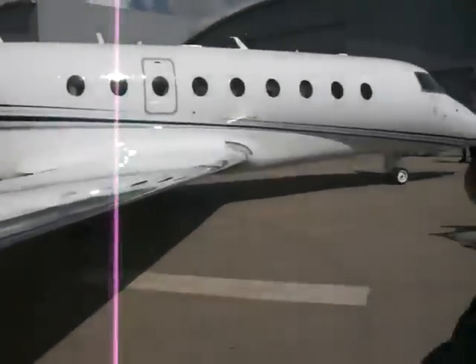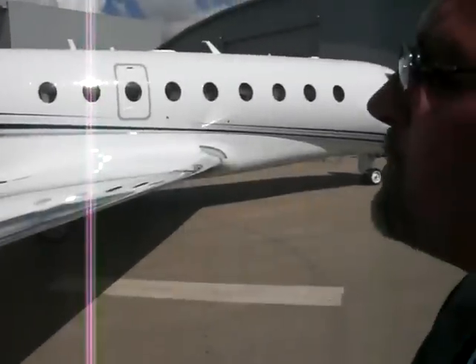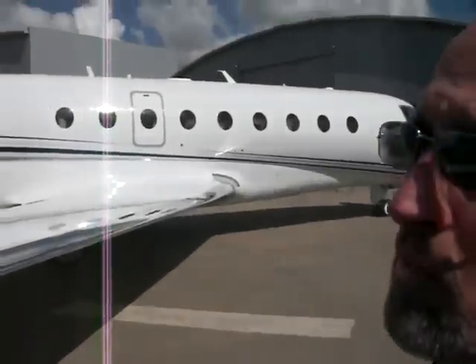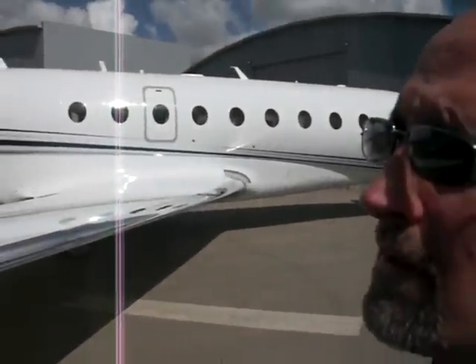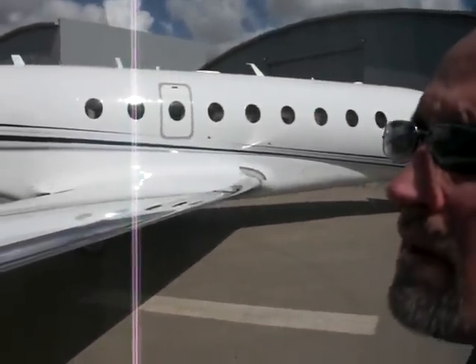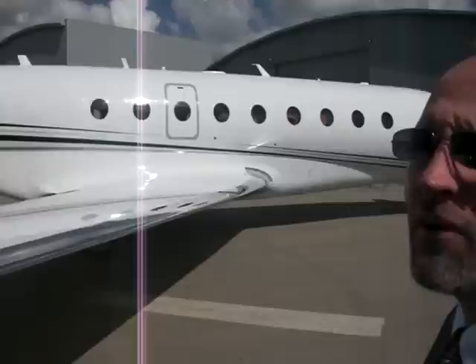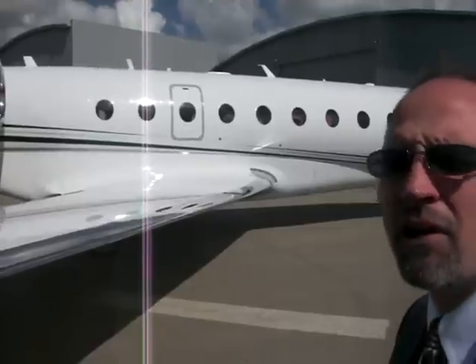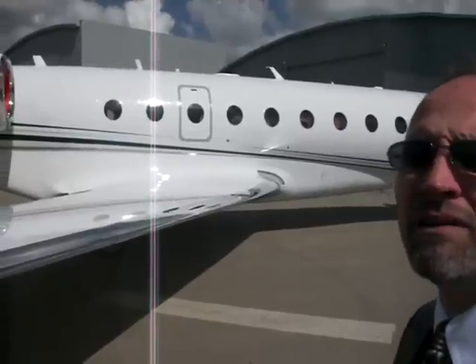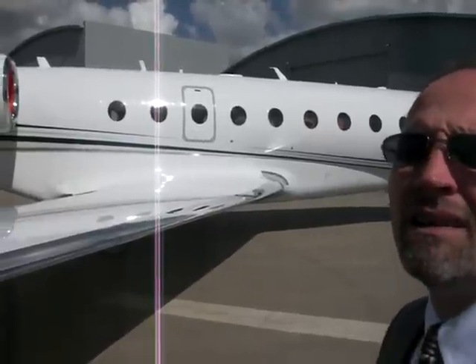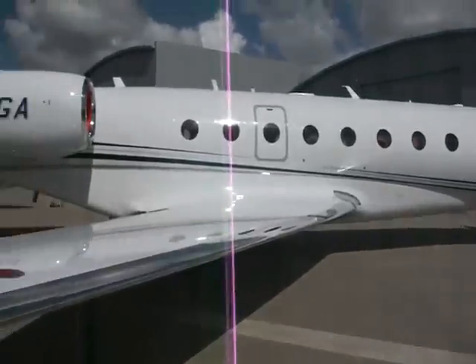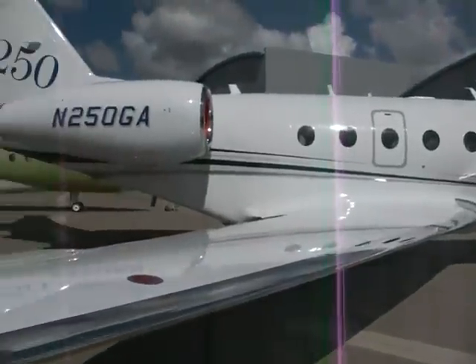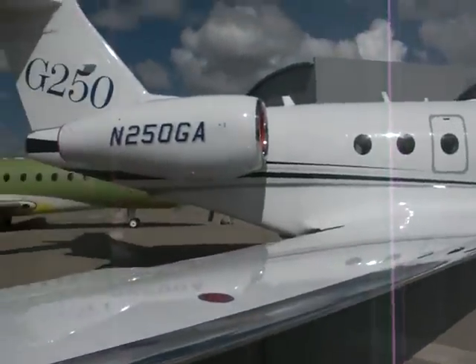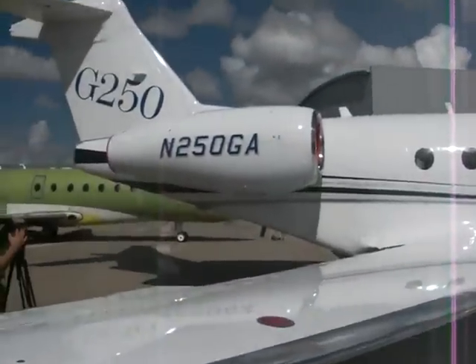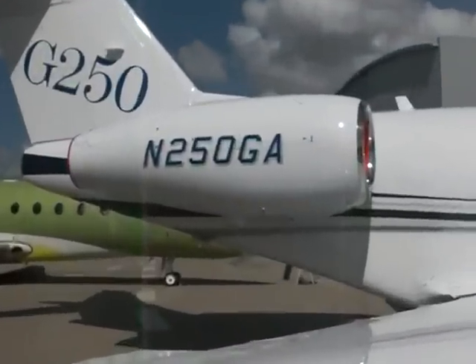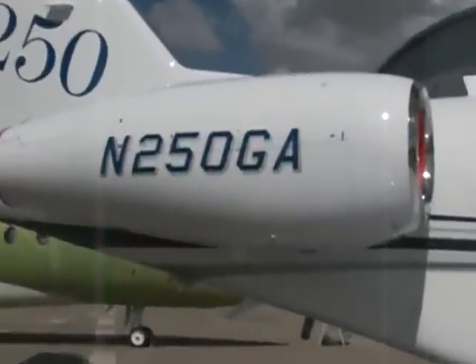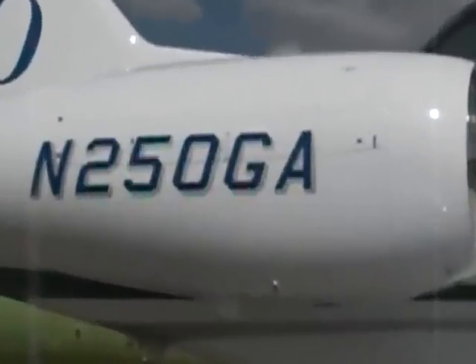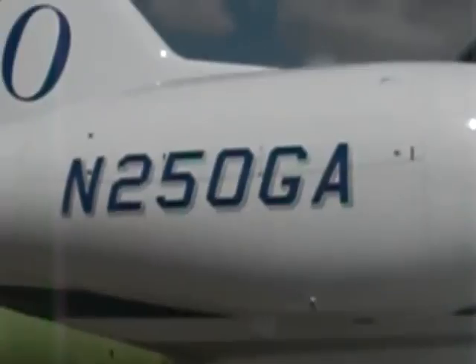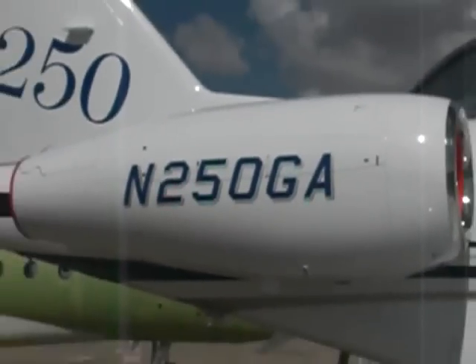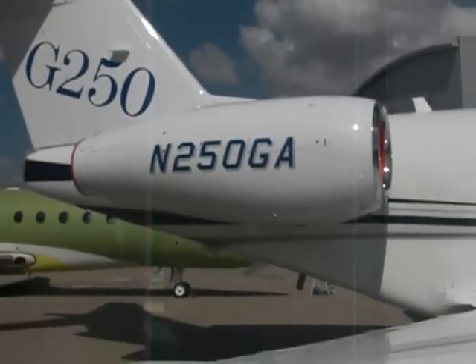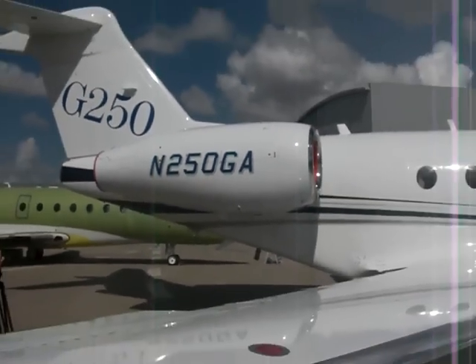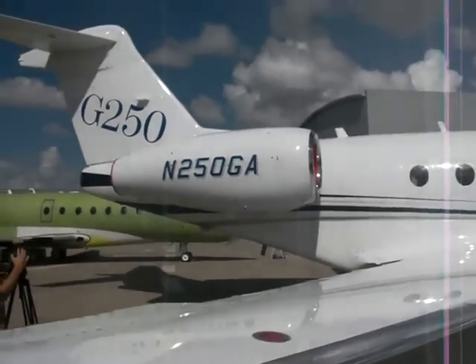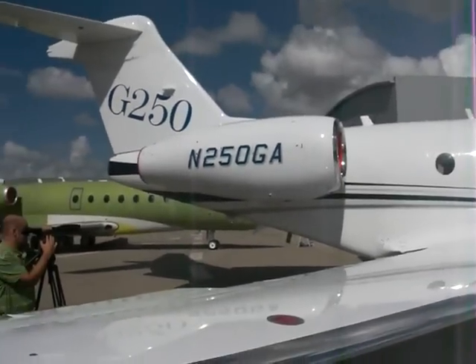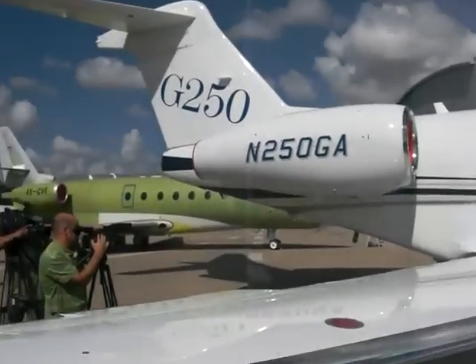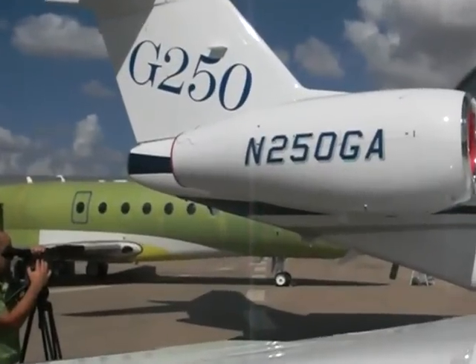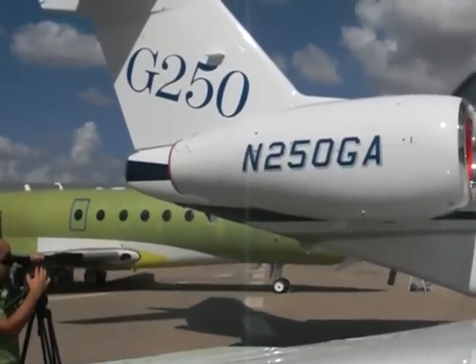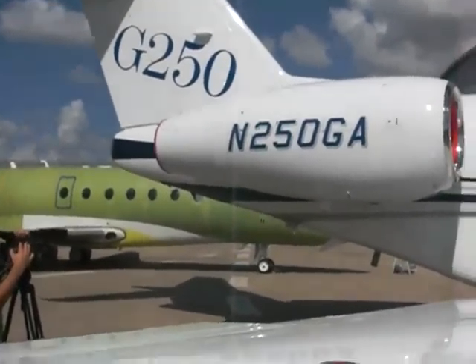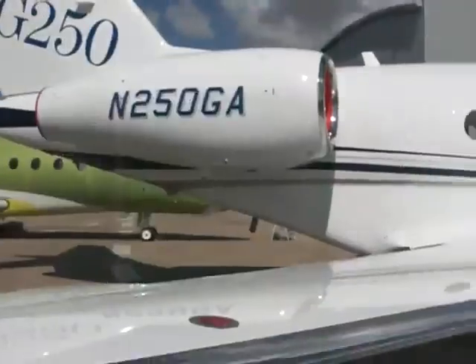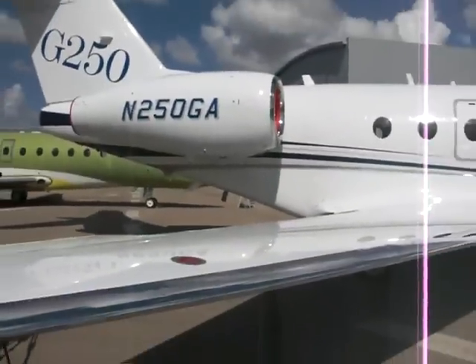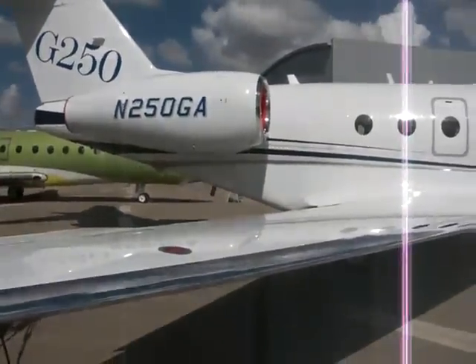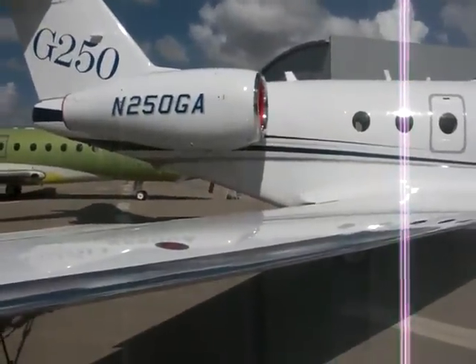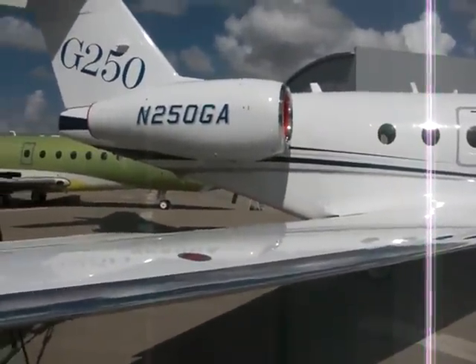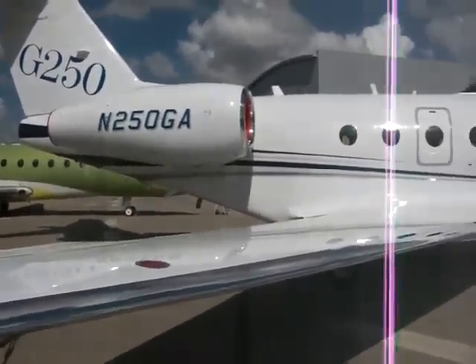The engines are the Honeywell HTF-7250. This is the target-type thrust reverser, again significantly different from what we have on the G200.